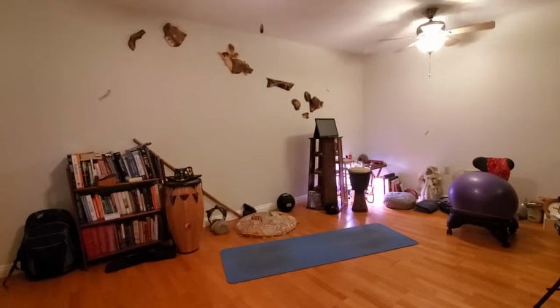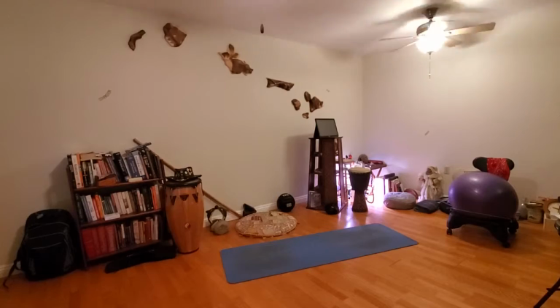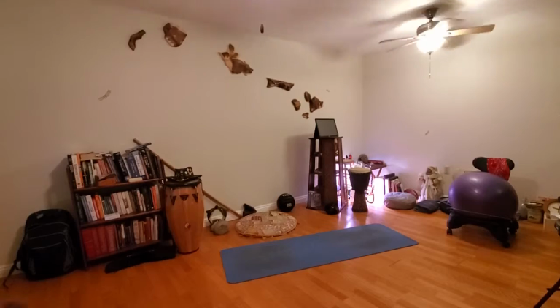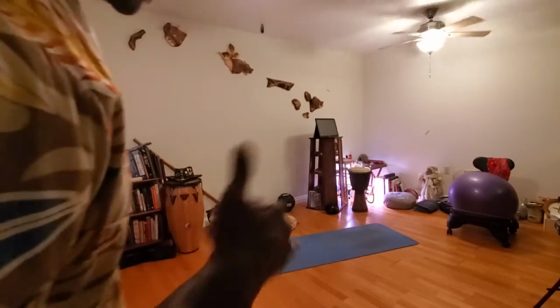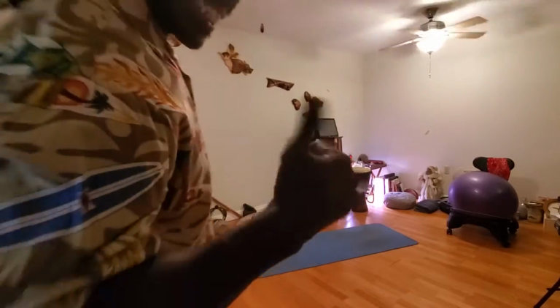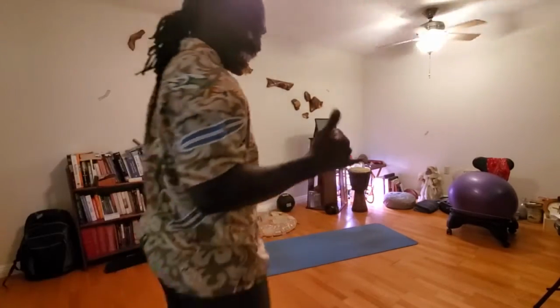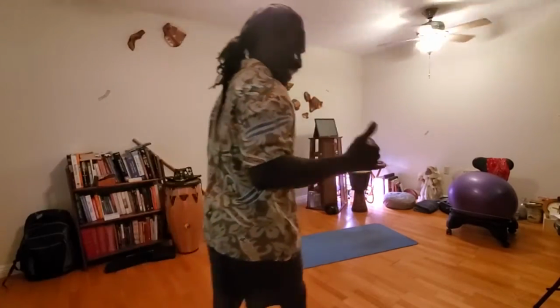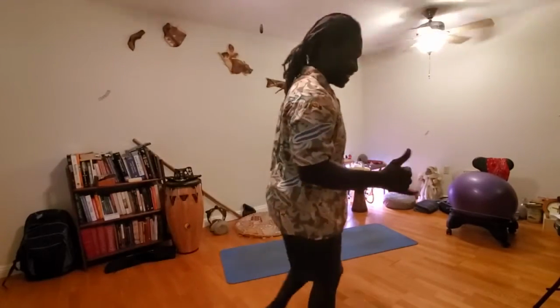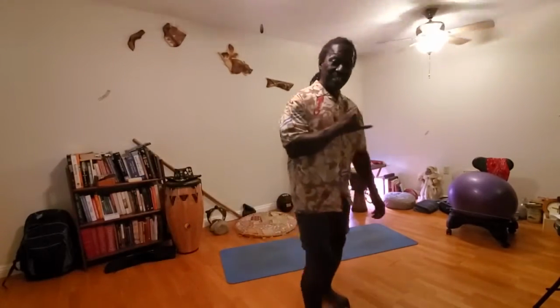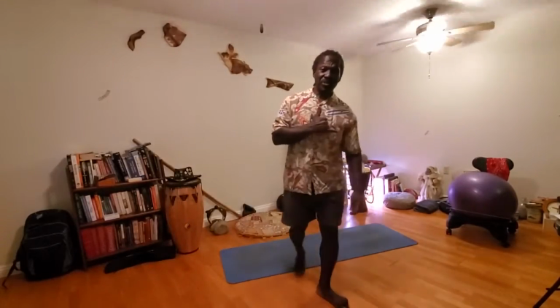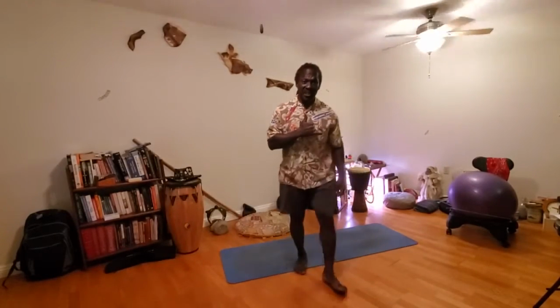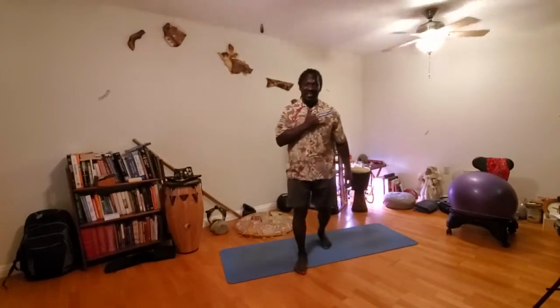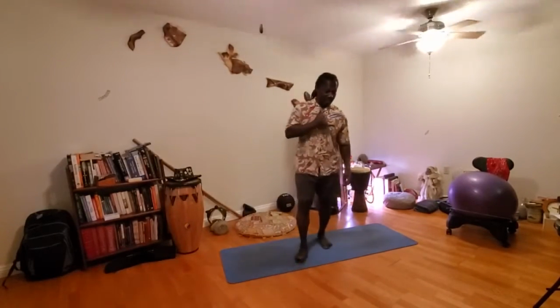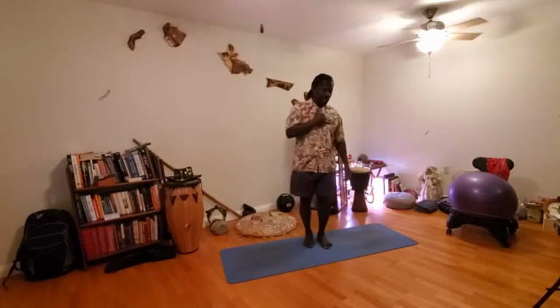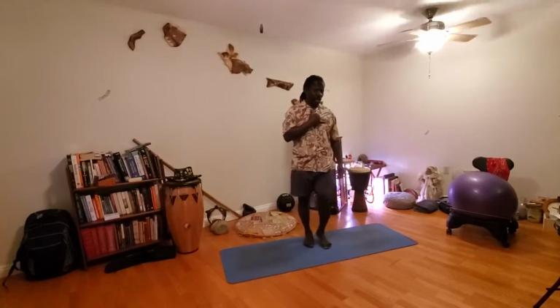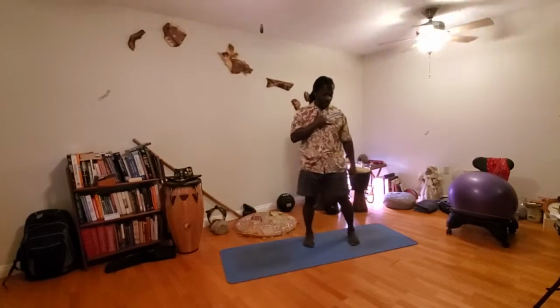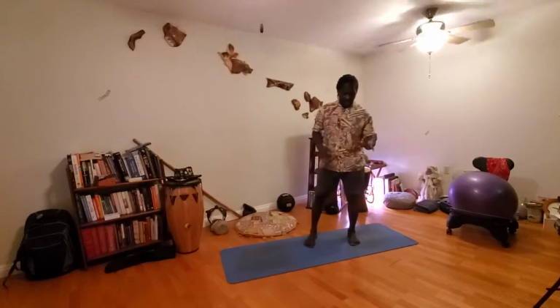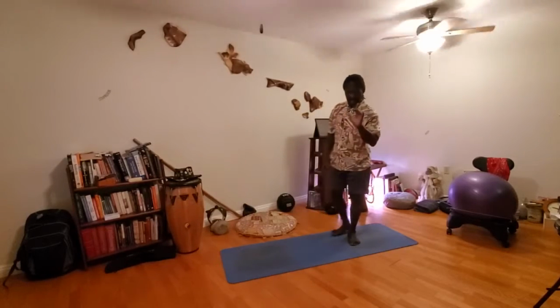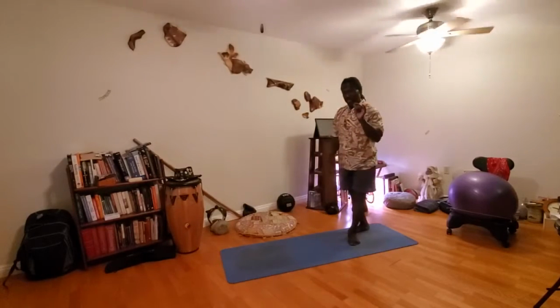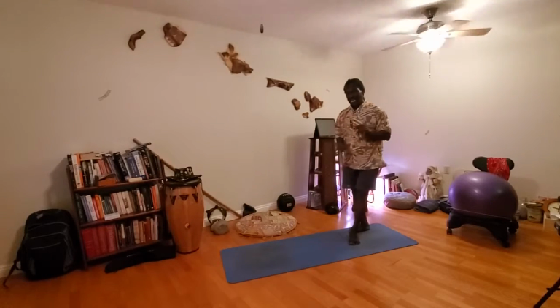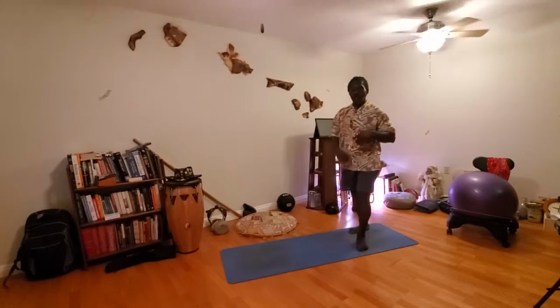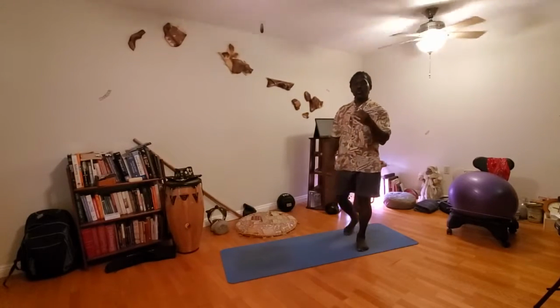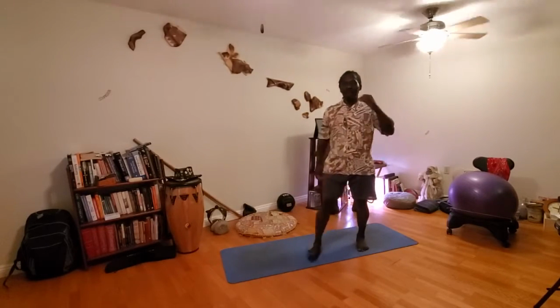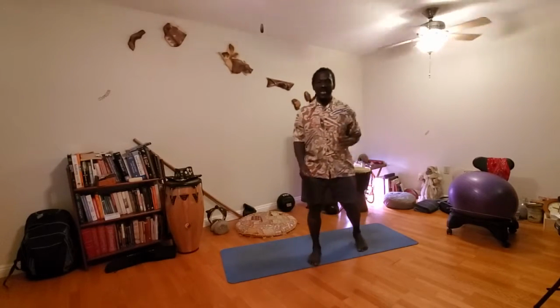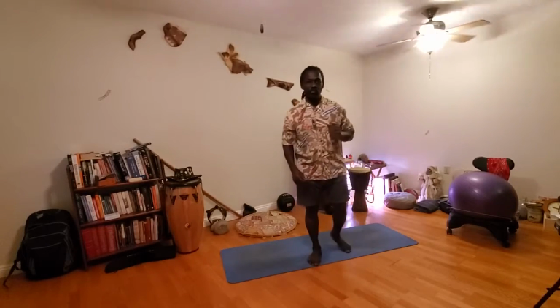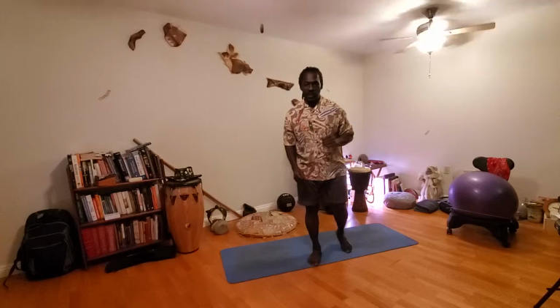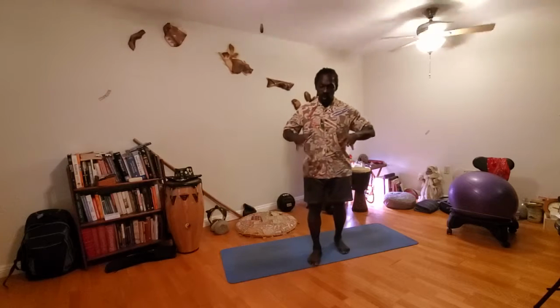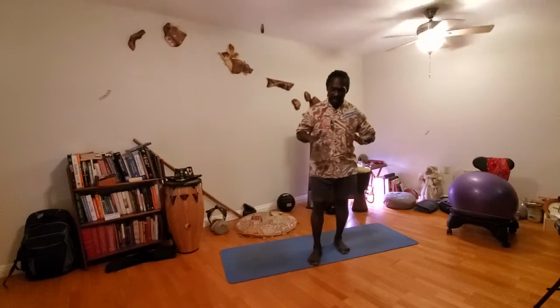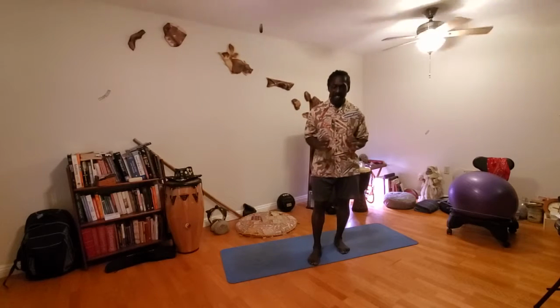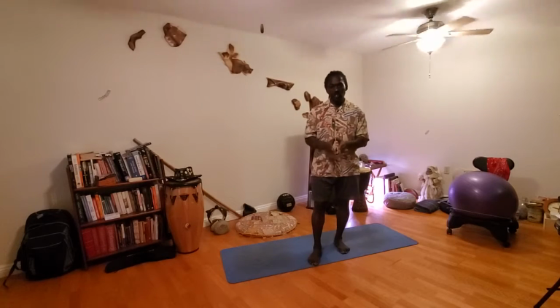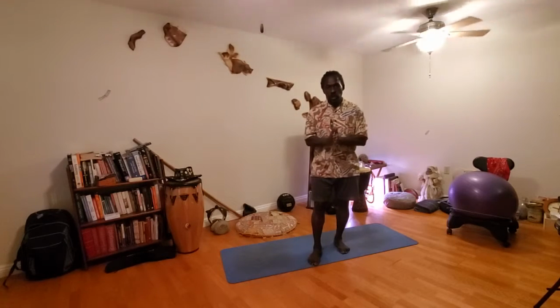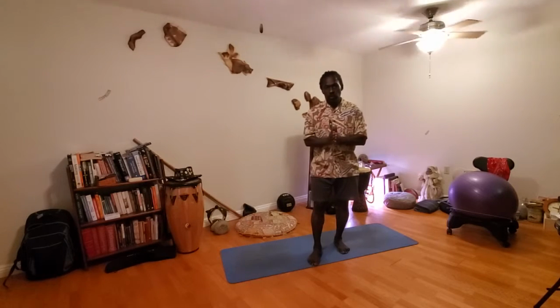We know what time it is — 10 minutes stretching, shock to the heart. Today we're going to do meditative stretching. We're going to get into this meditative stretching. It's going to be slow and smooth.